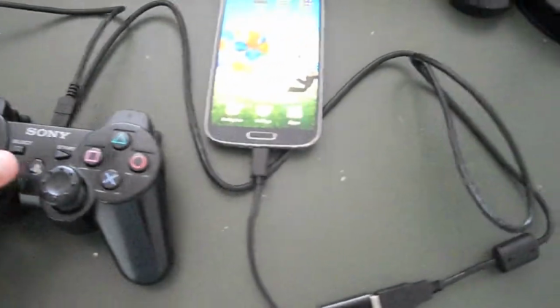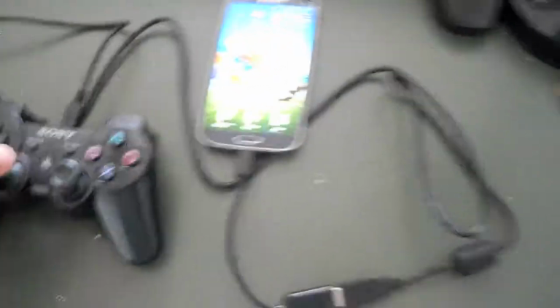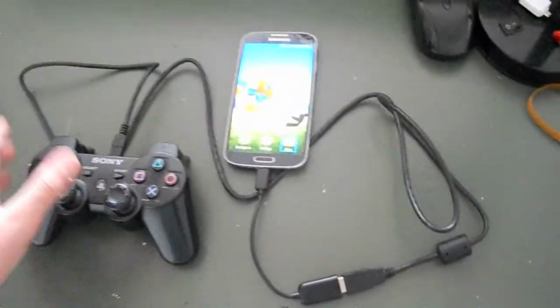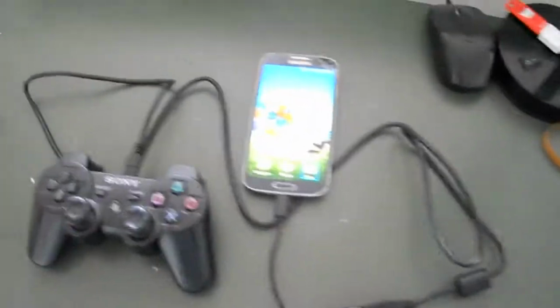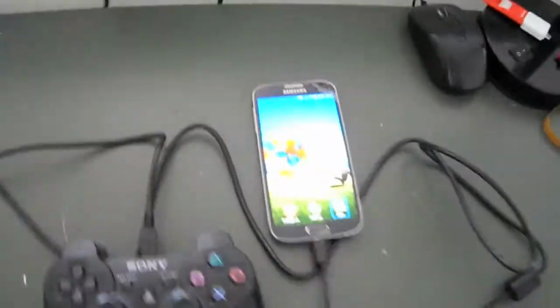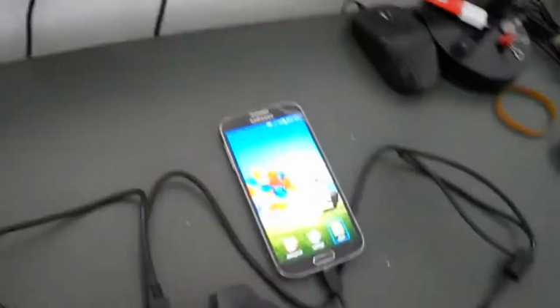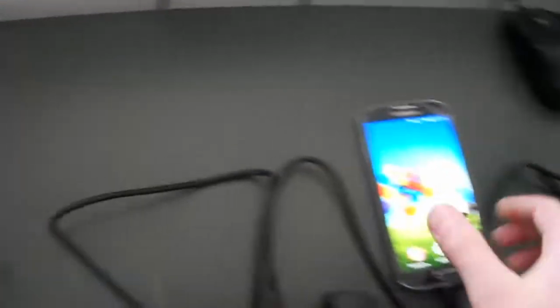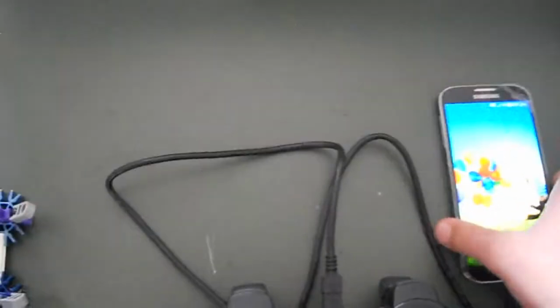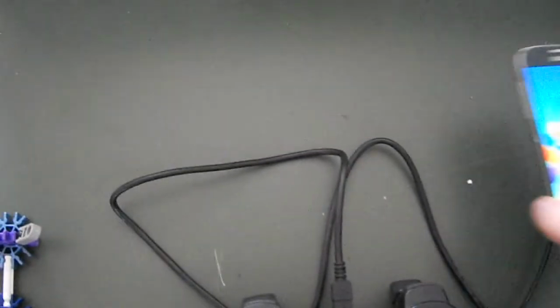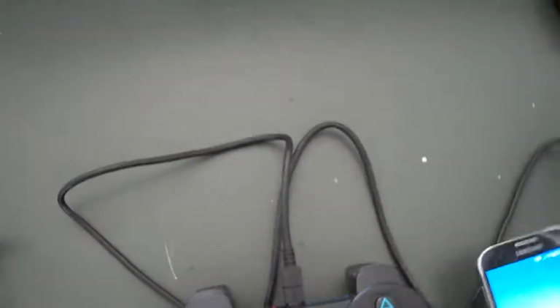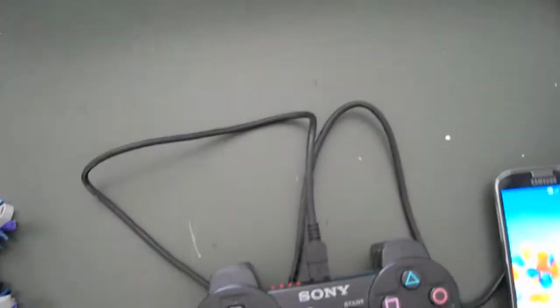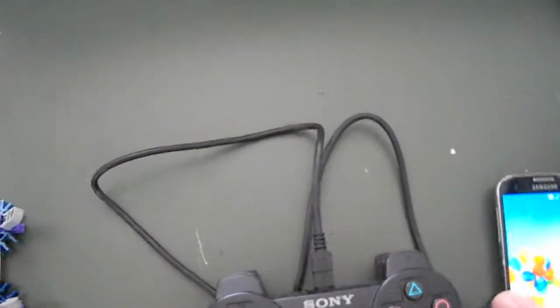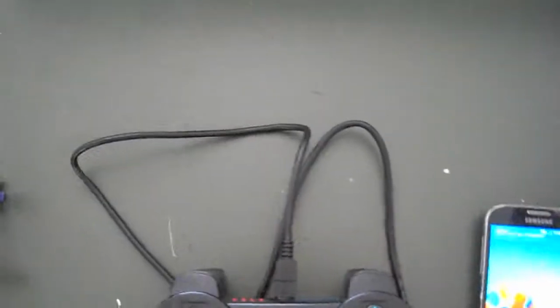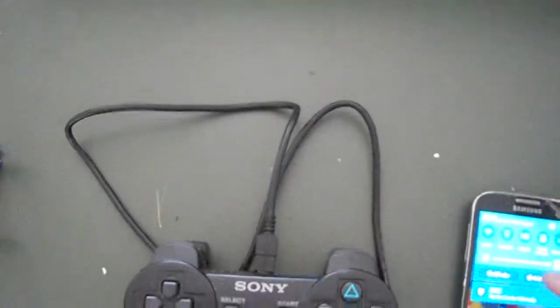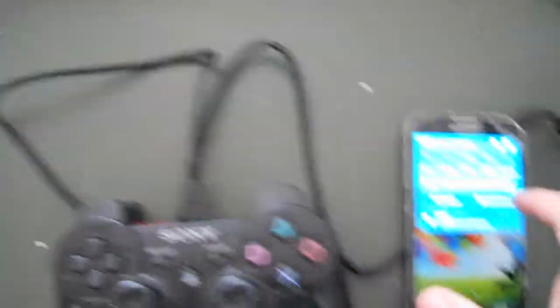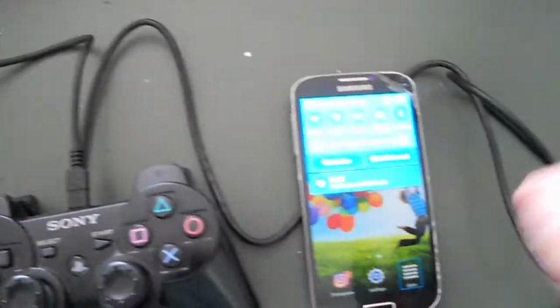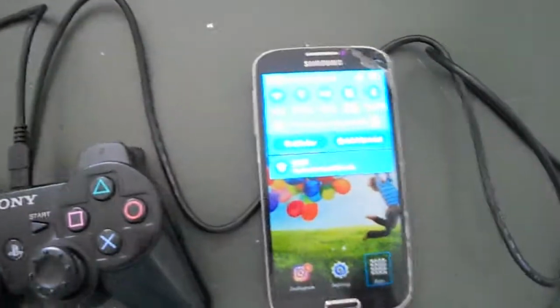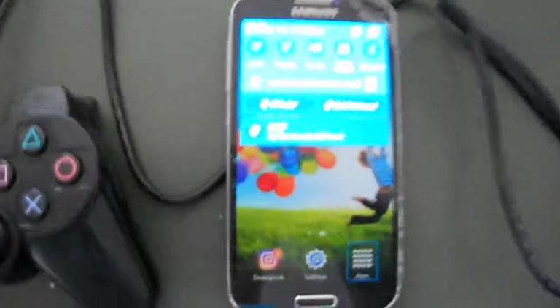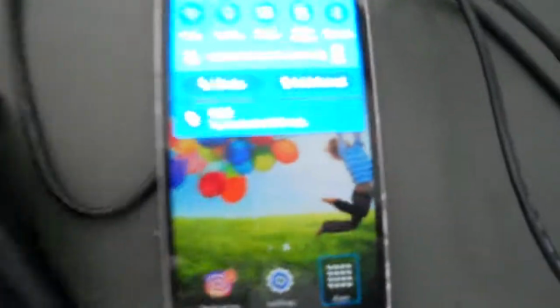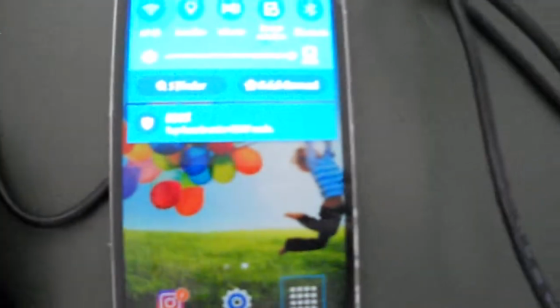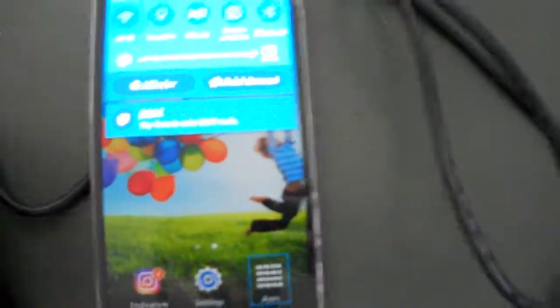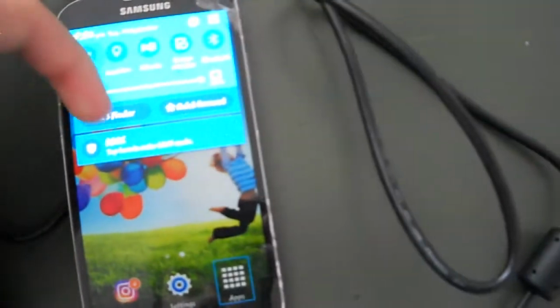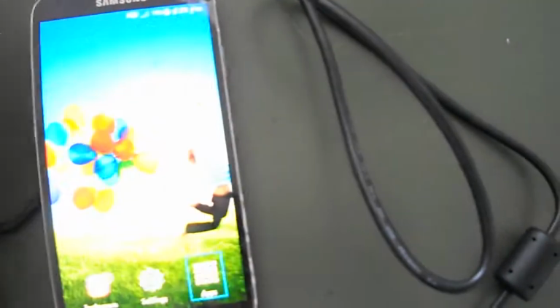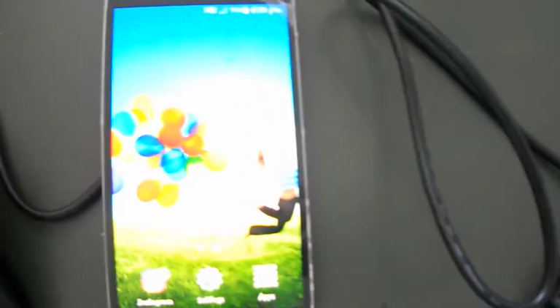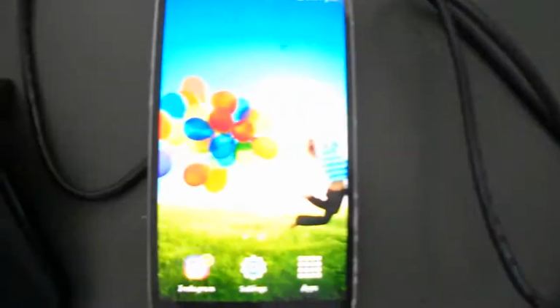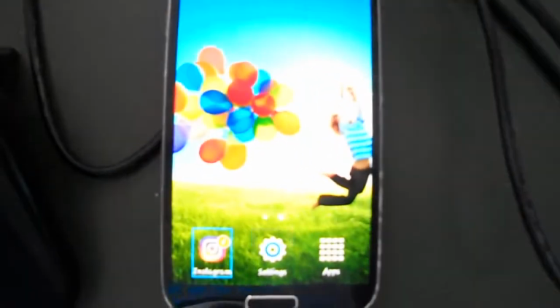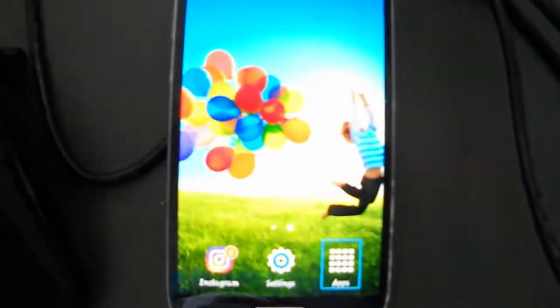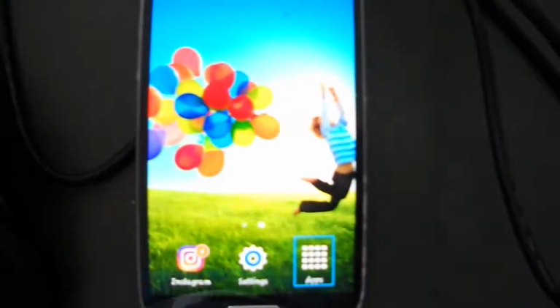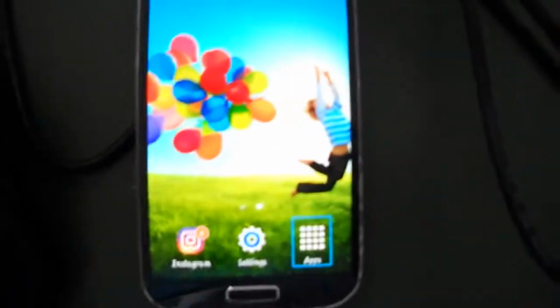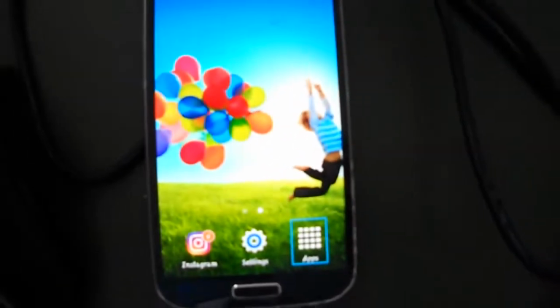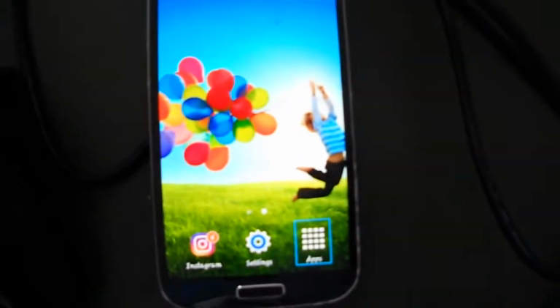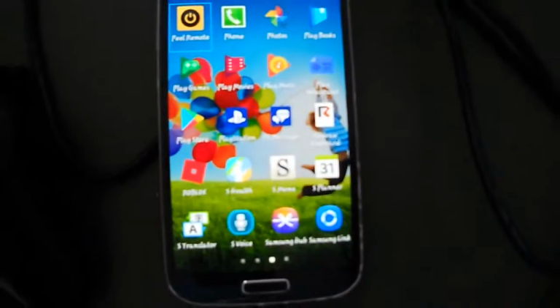I think you may need a rooted phone for this — I'm not so sure. This works for most games.